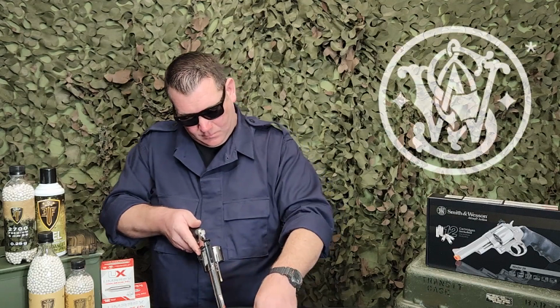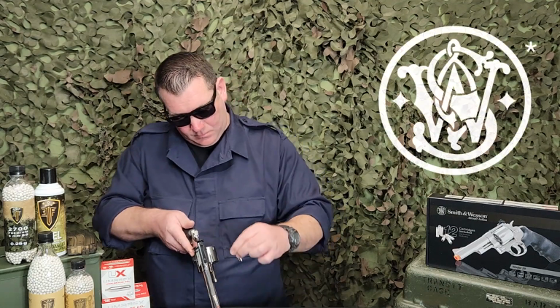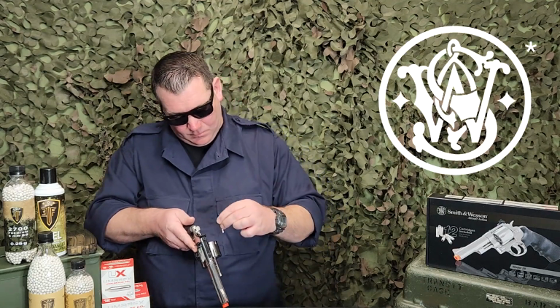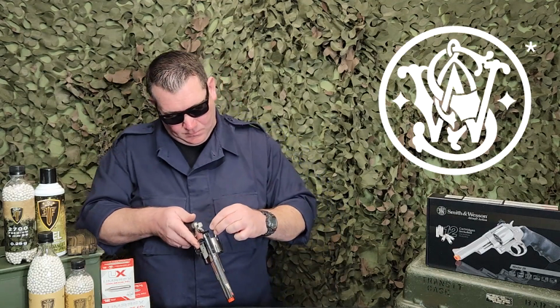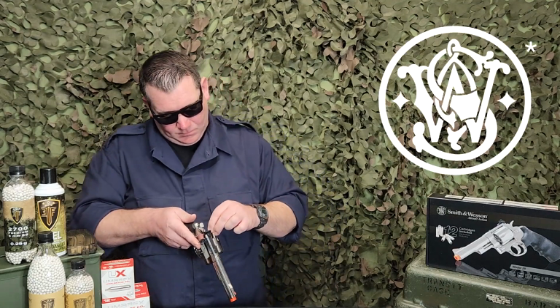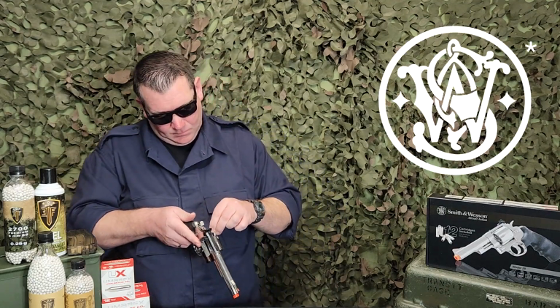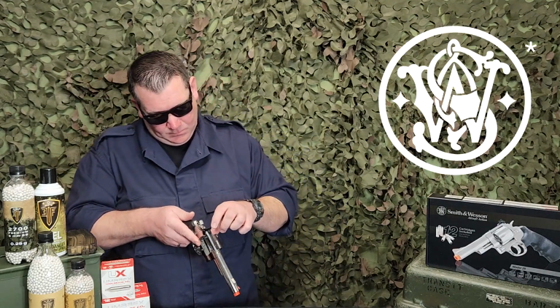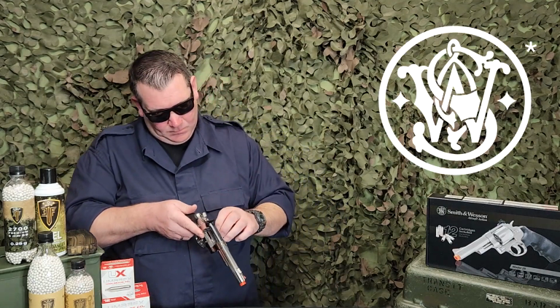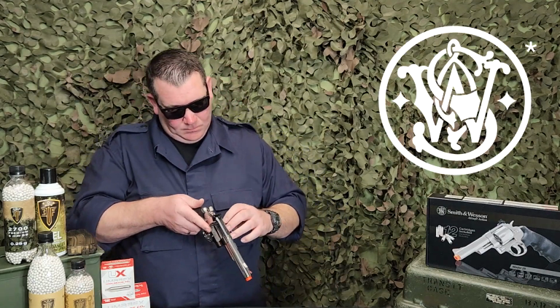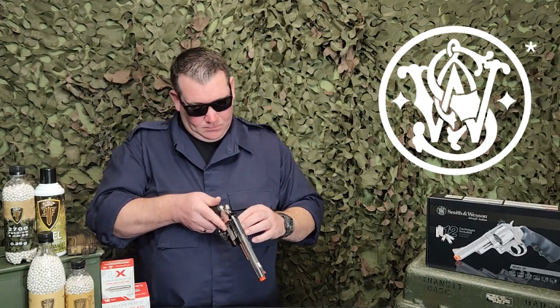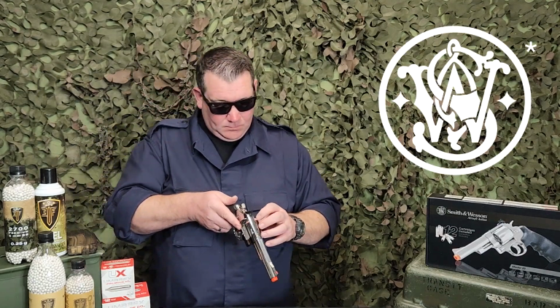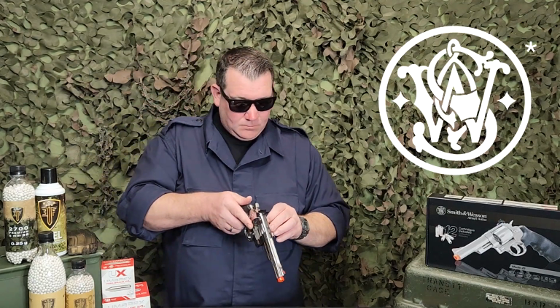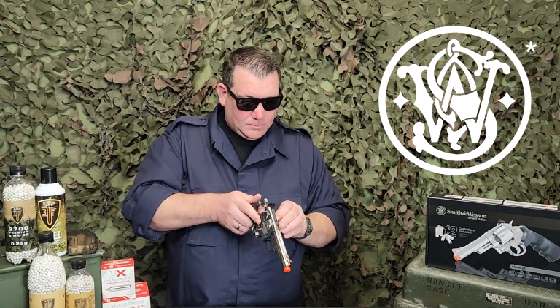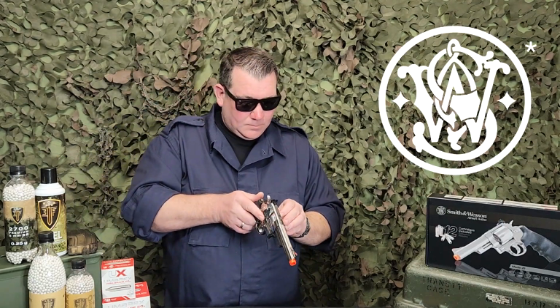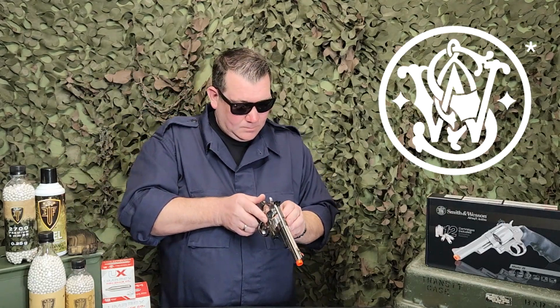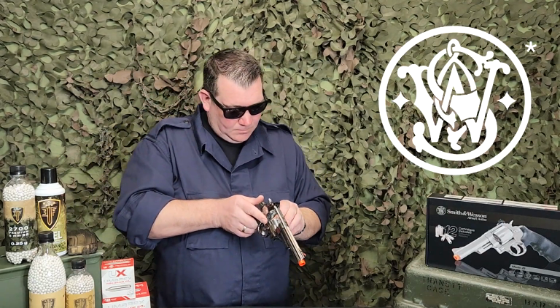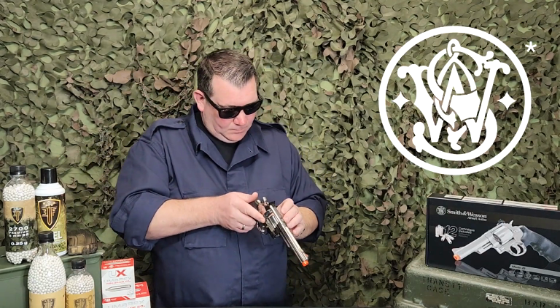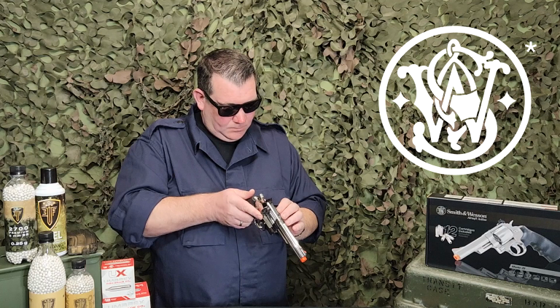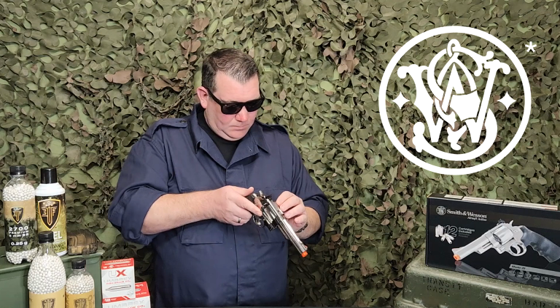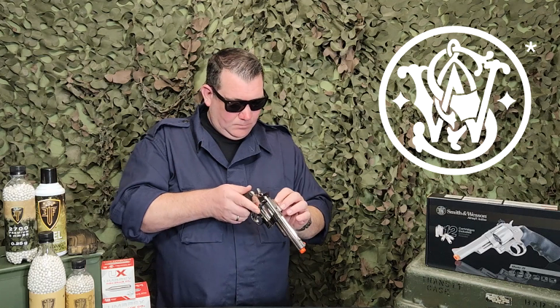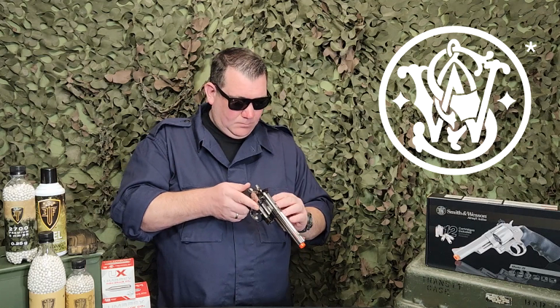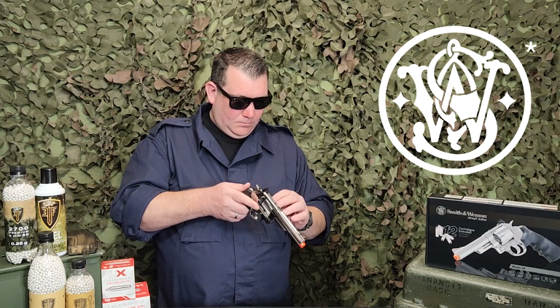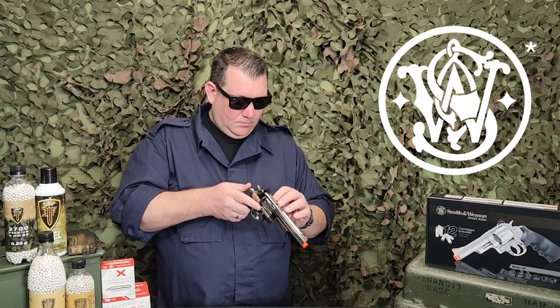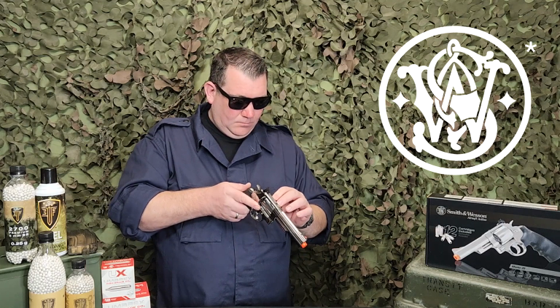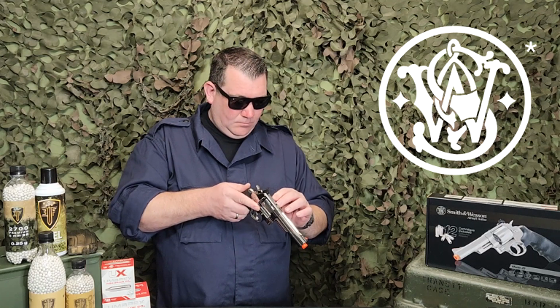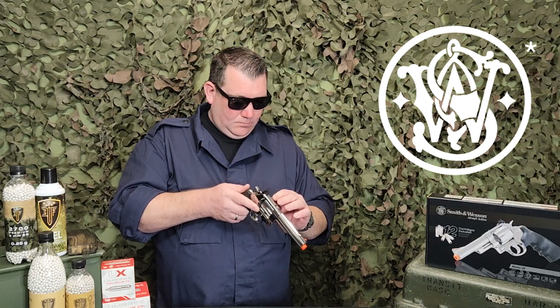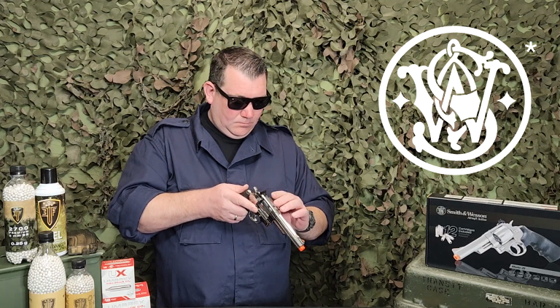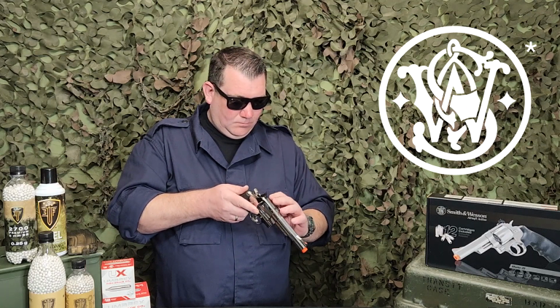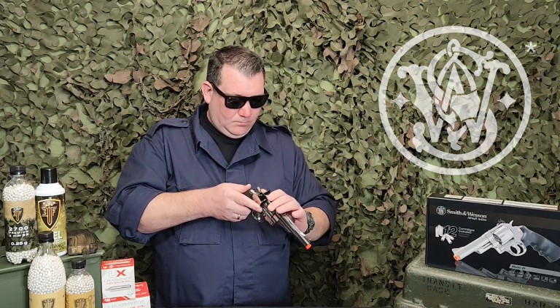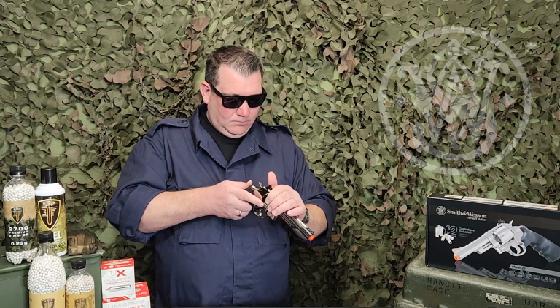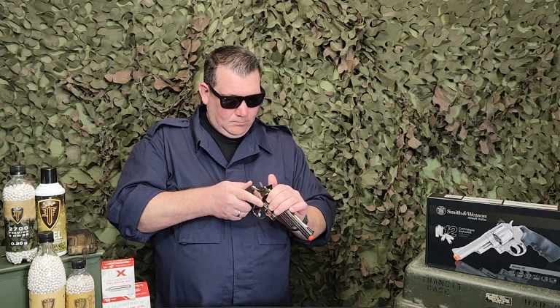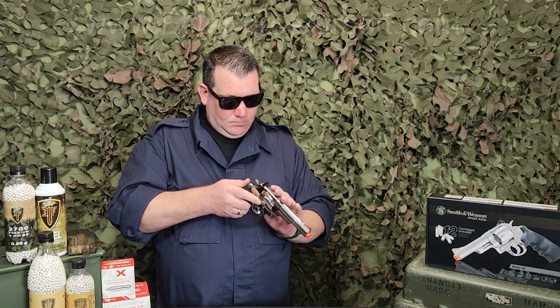Take a look at the entire Smith & Wesson licensed line of M29 CO2 powered revolvers at your favorite airsoft retailer or, for more information, visit www.eliteforceairsoft.com.